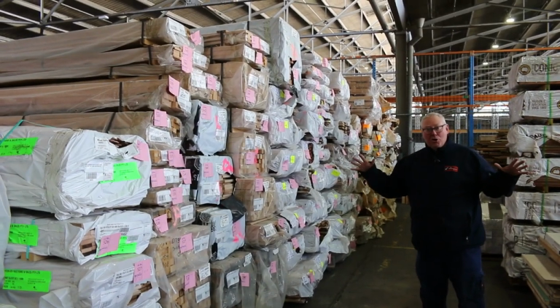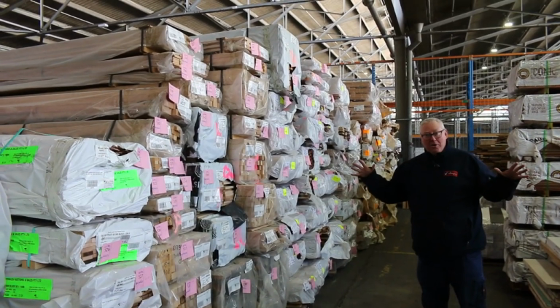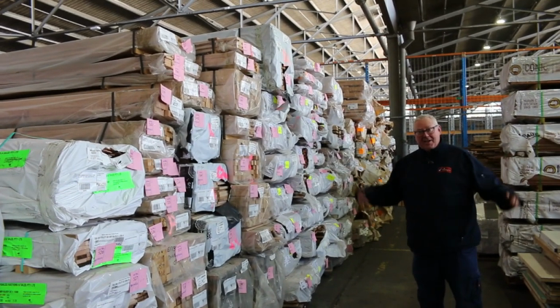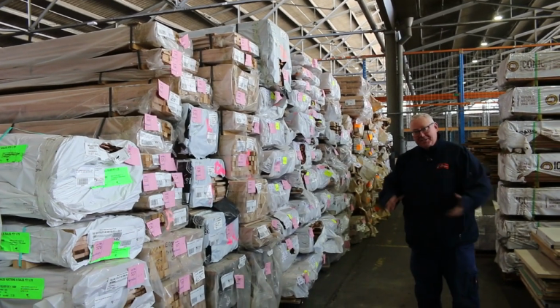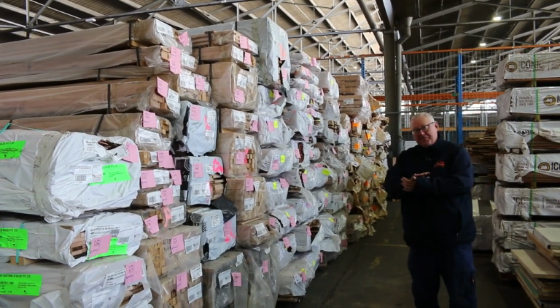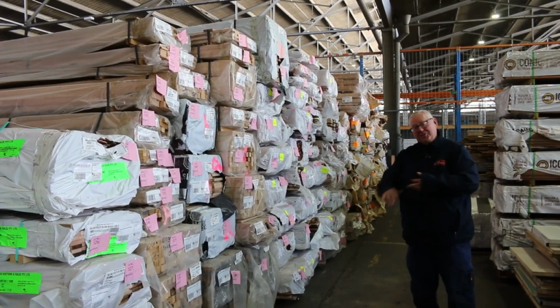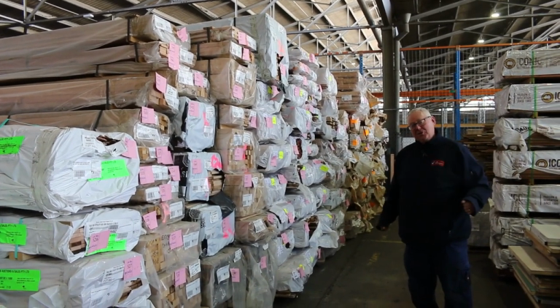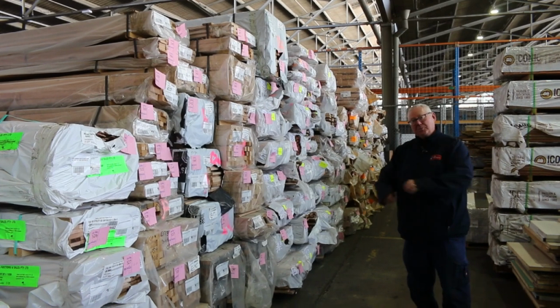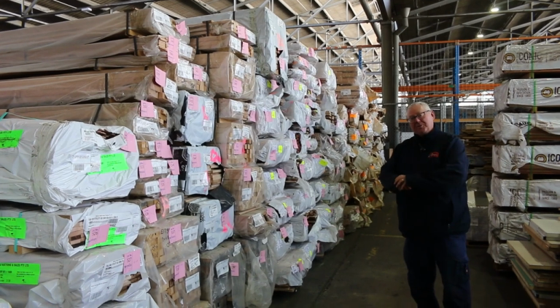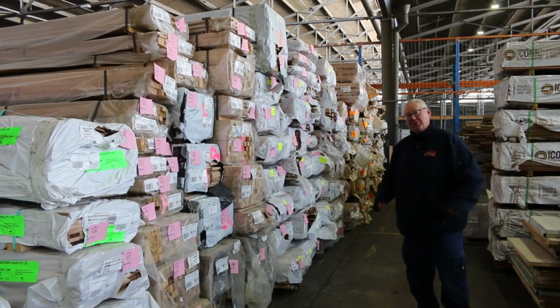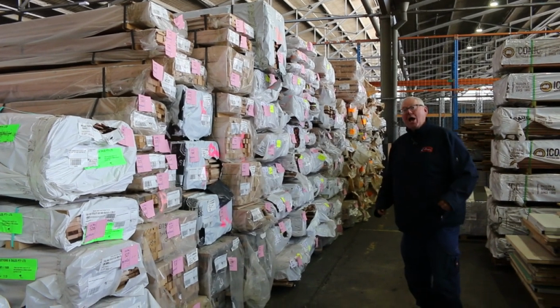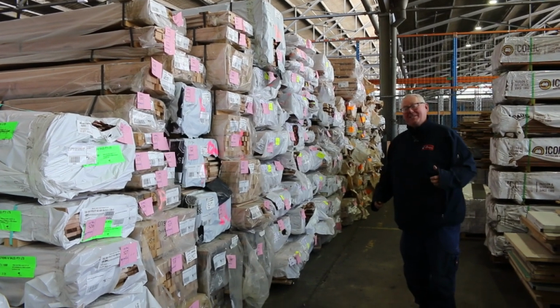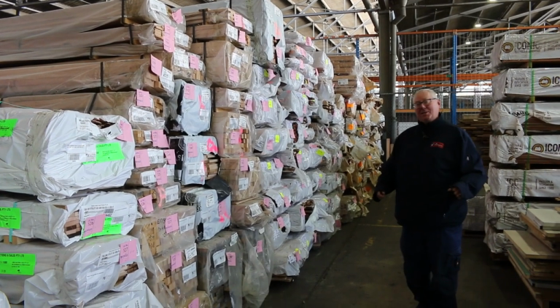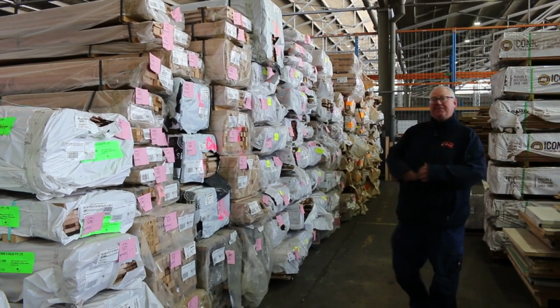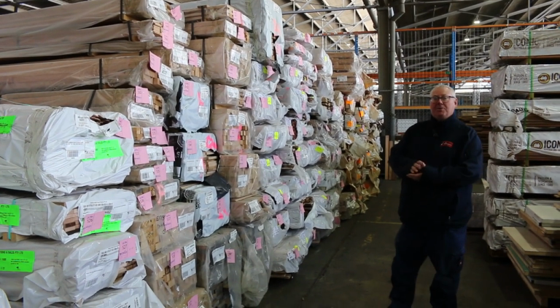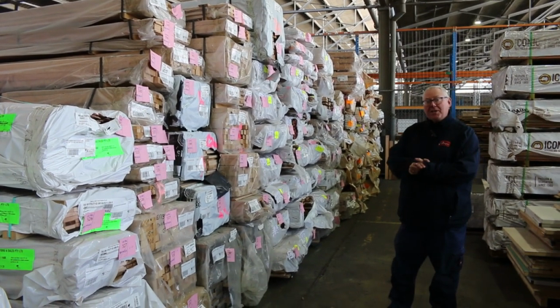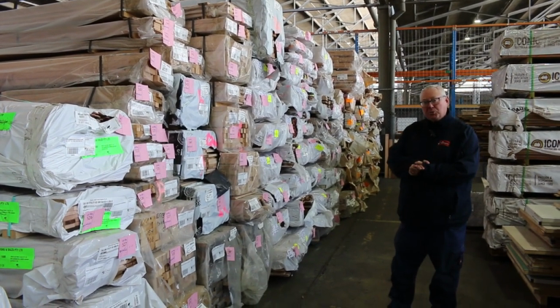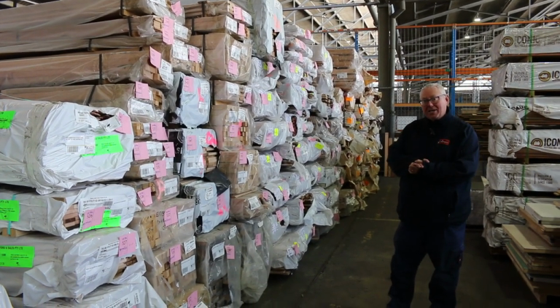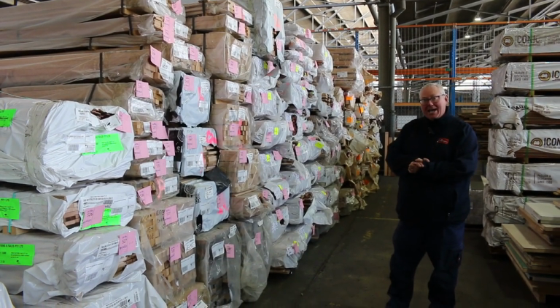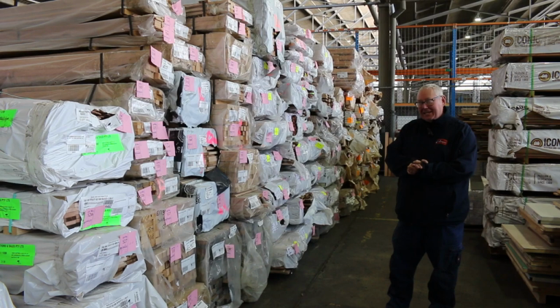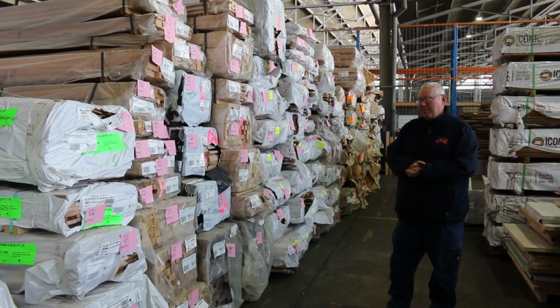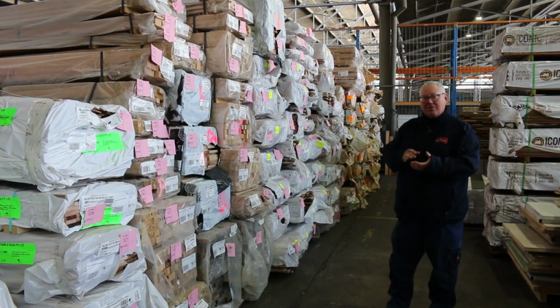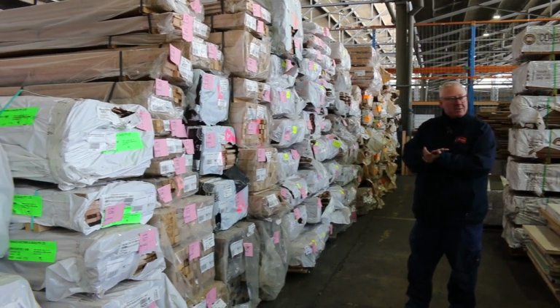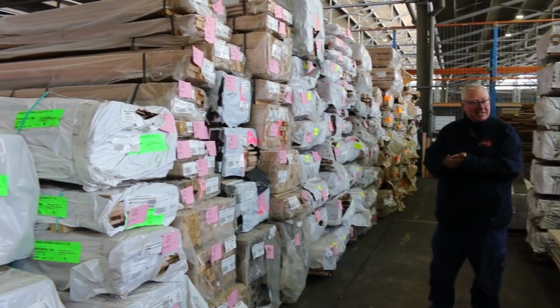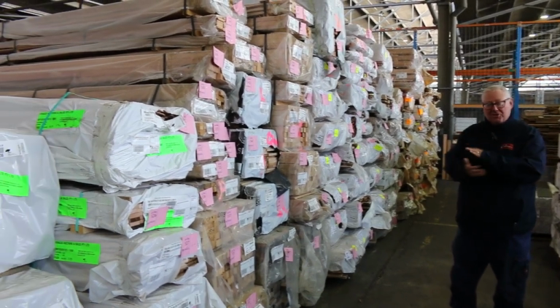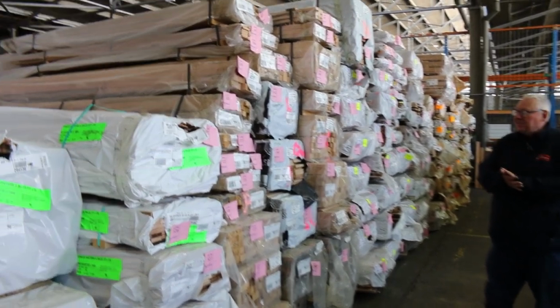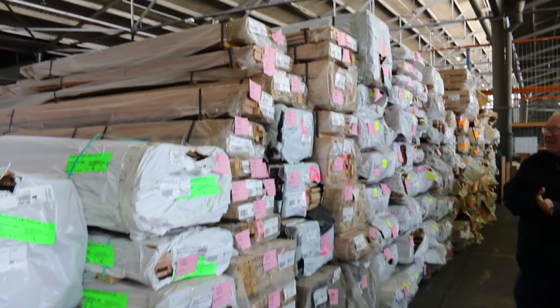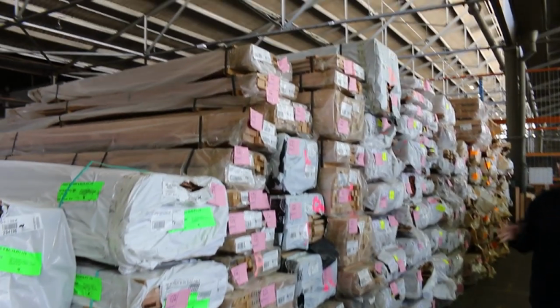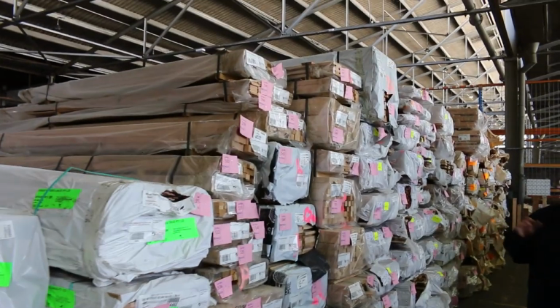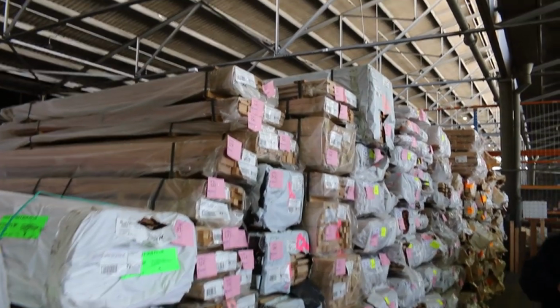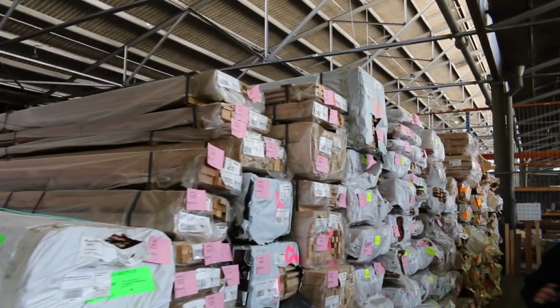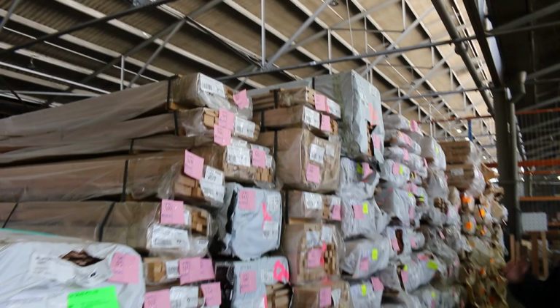Hello, Michael from Fowls here once again for the Tuesday afternoon auction preview. Tomorrow's auction is Wednesday the 27th of September 2023 at 10 a.m. There is plenty of stock this week — let's go for a walk and check it all out.